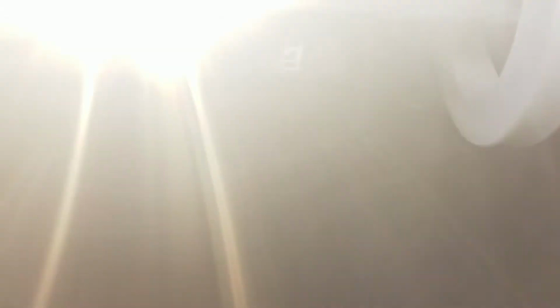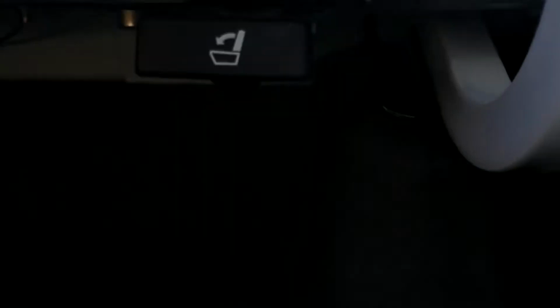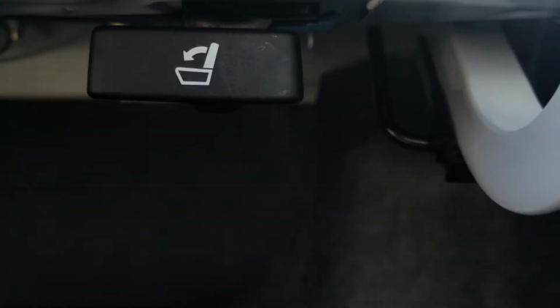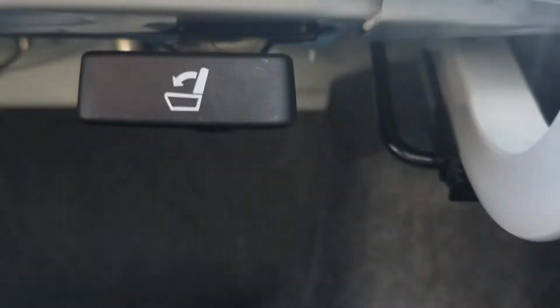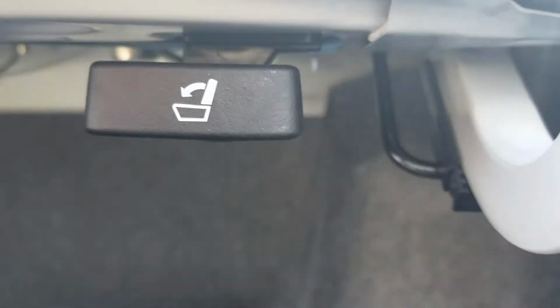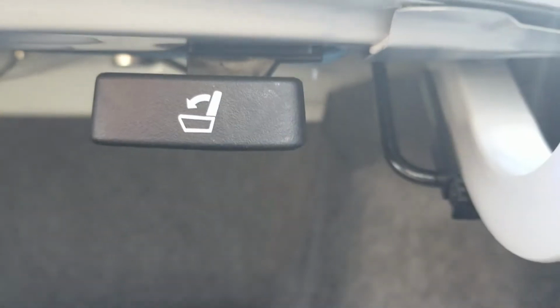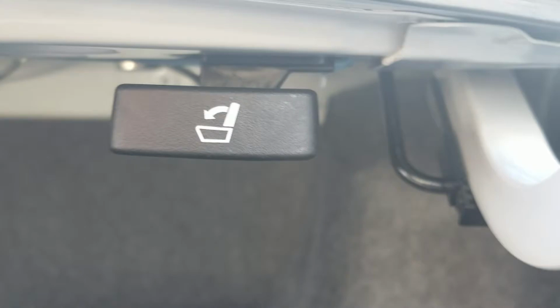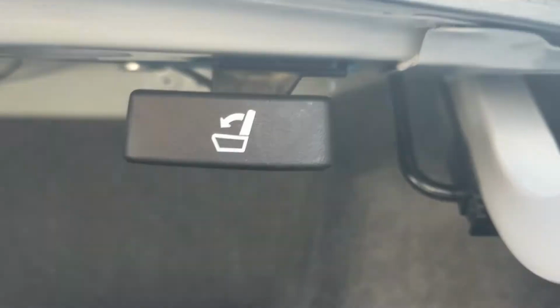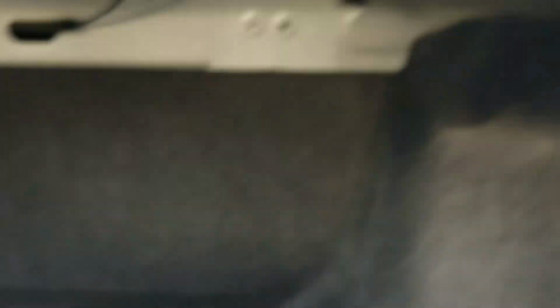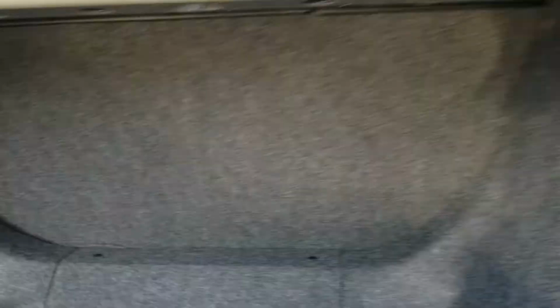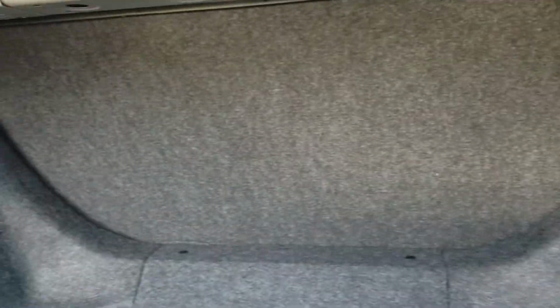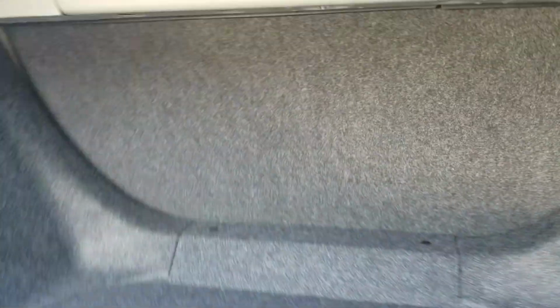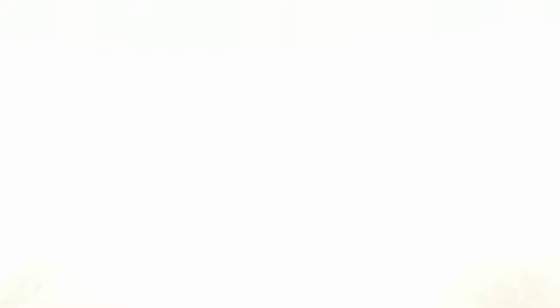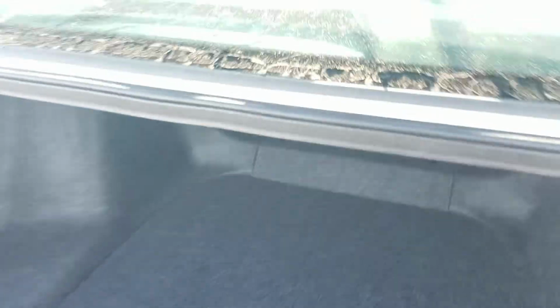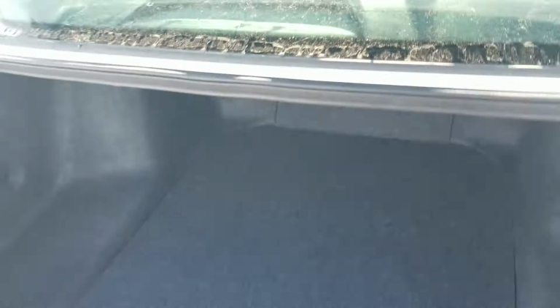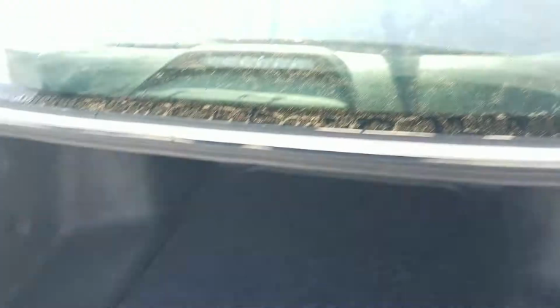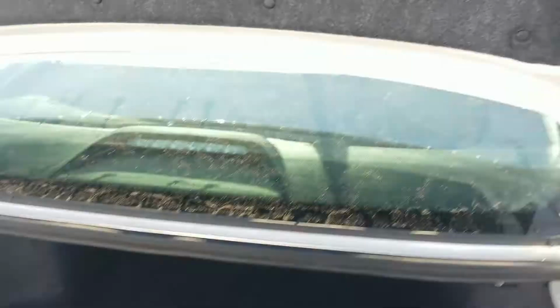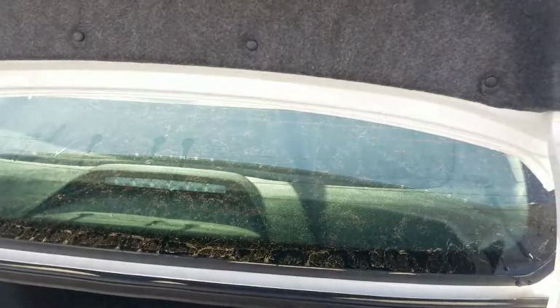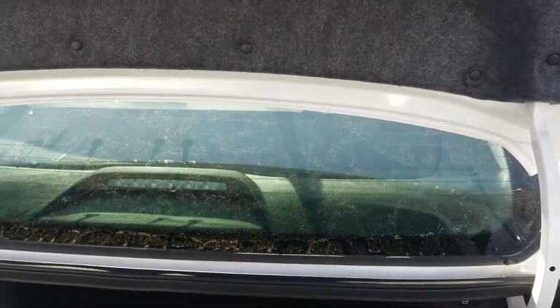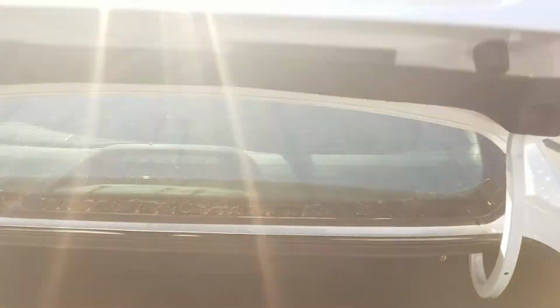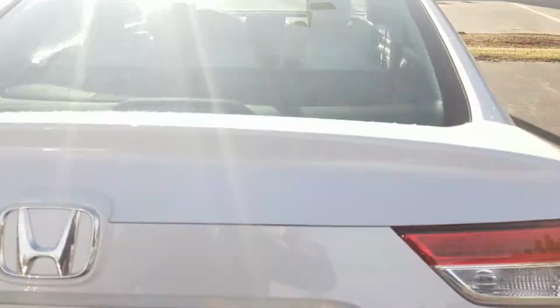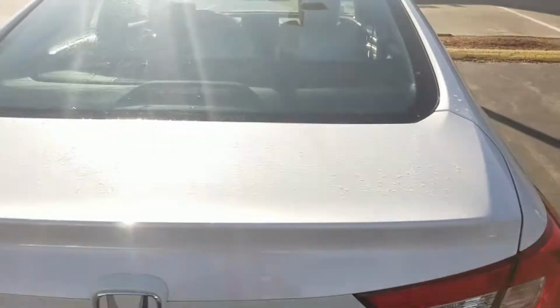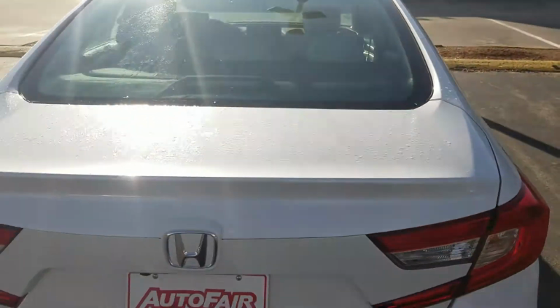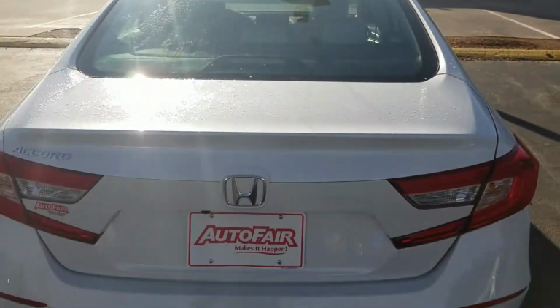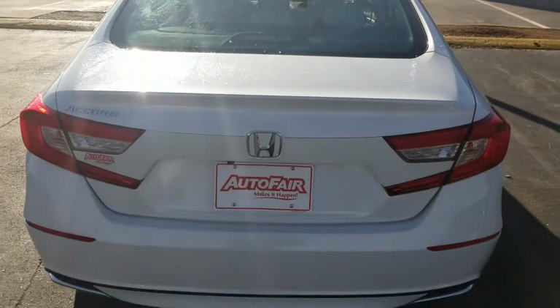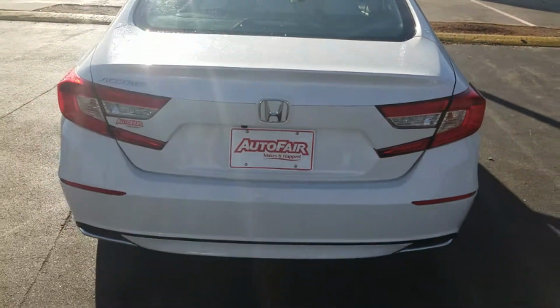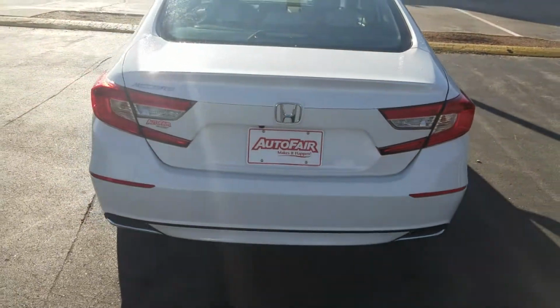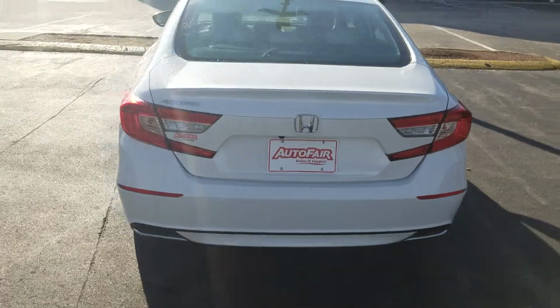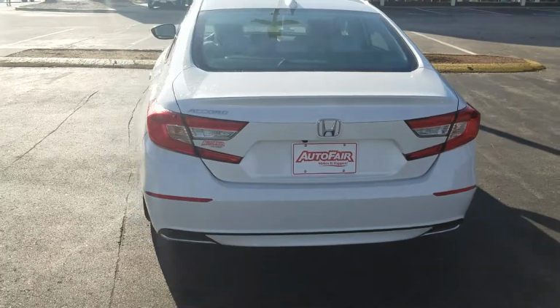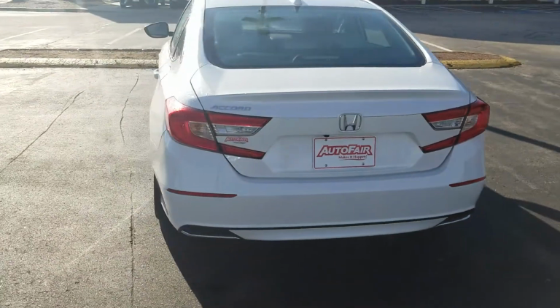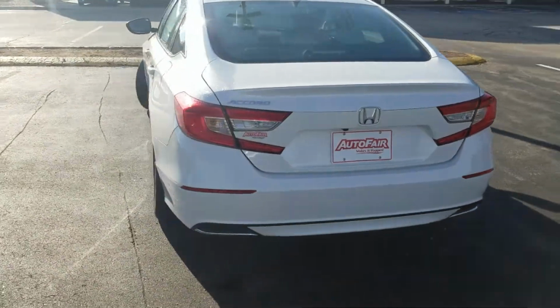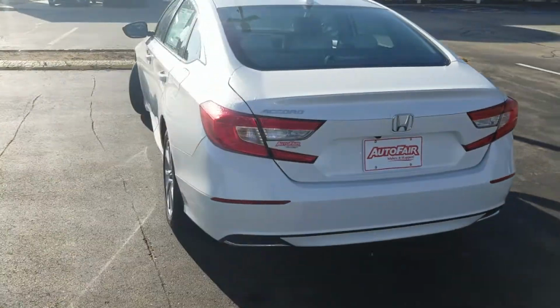The back seat will fold down as long as you pull that. I can personally attest that it will hold eight-foot studs if you need to make a trip to Home Depot.